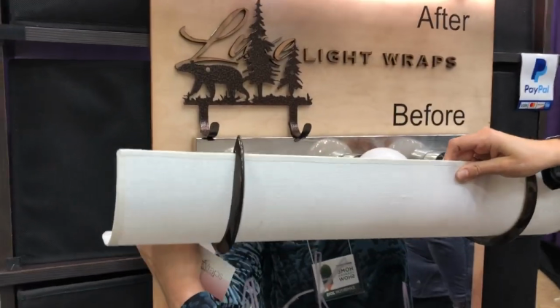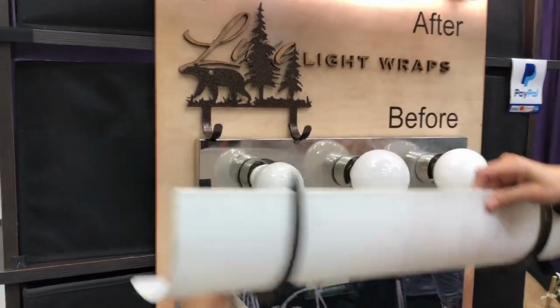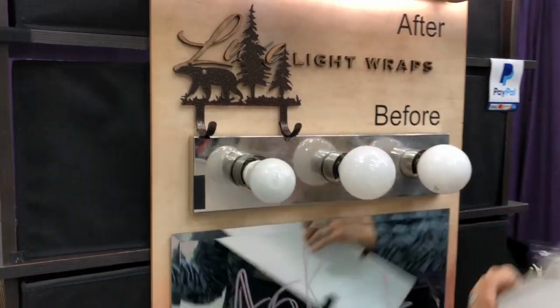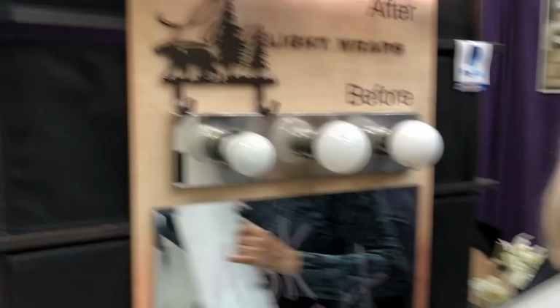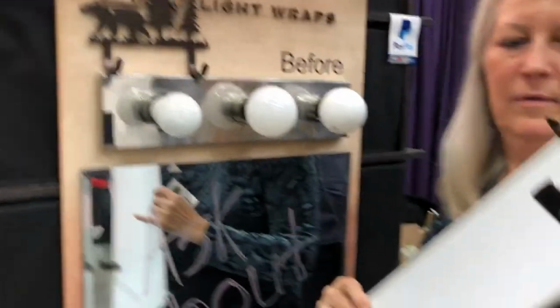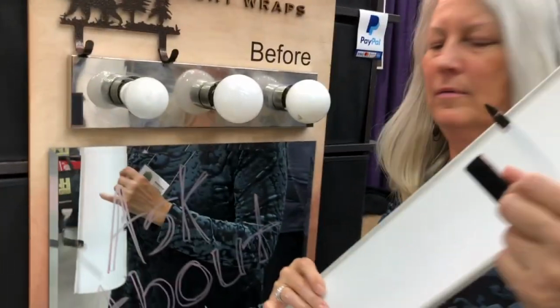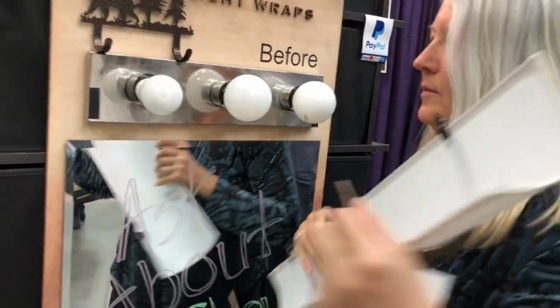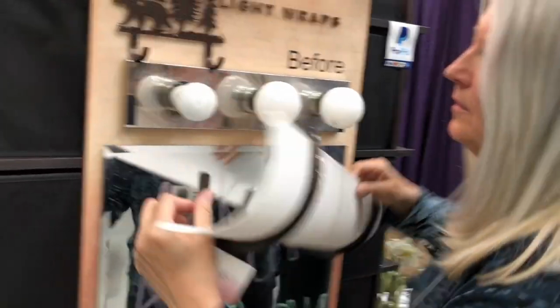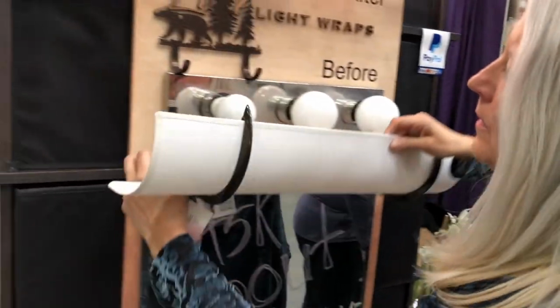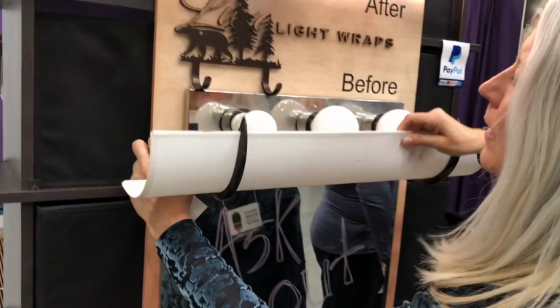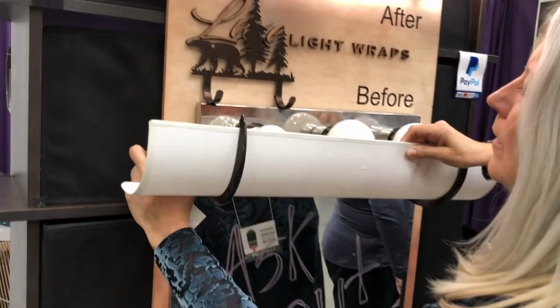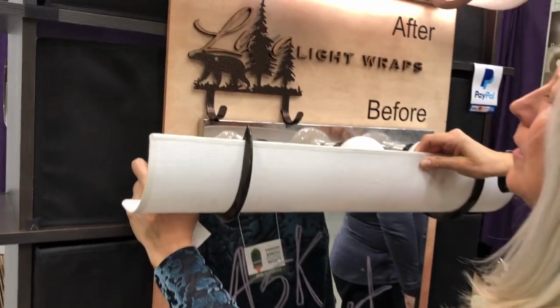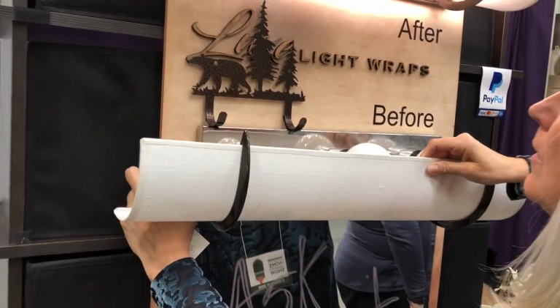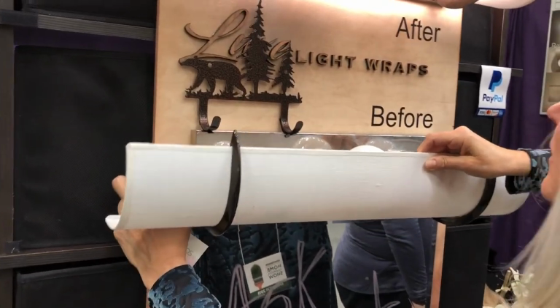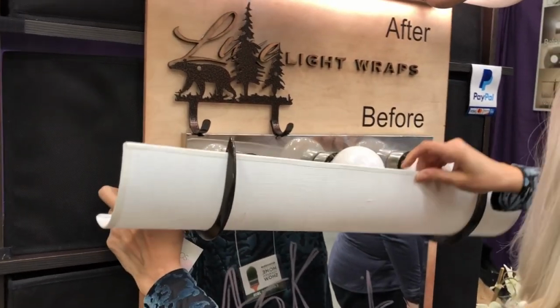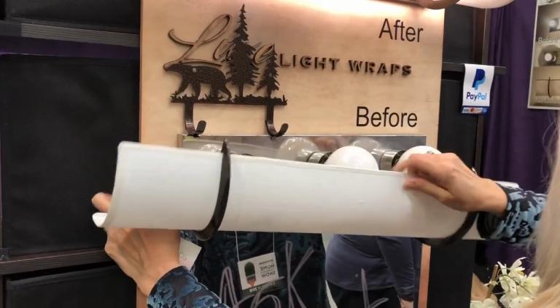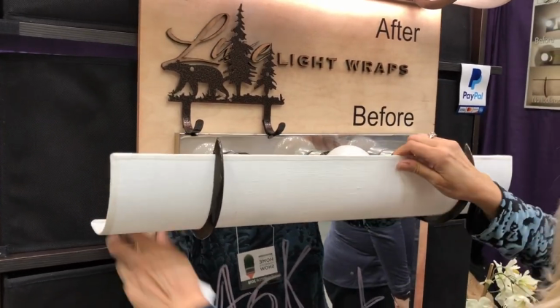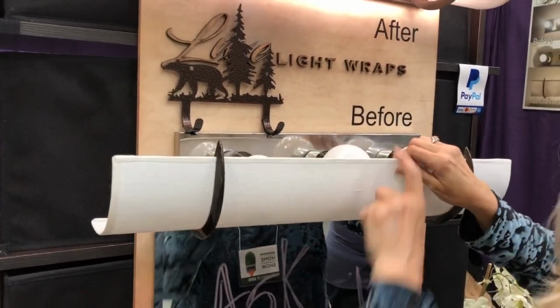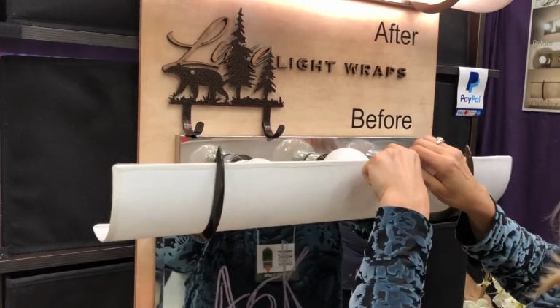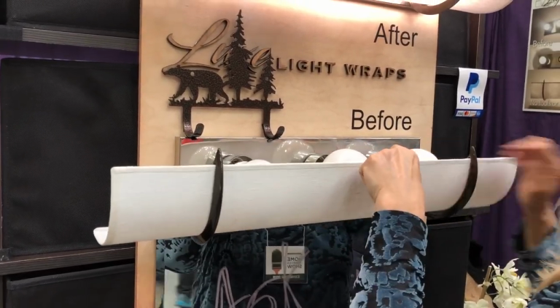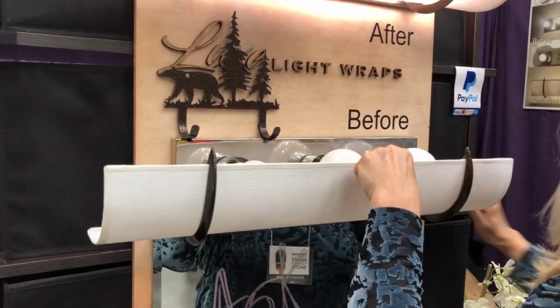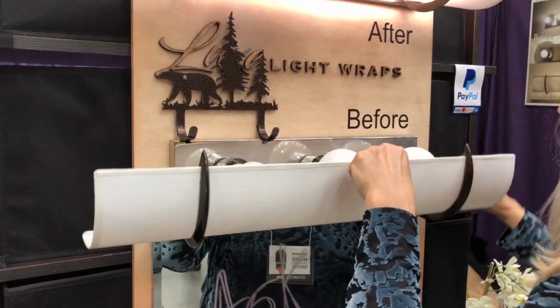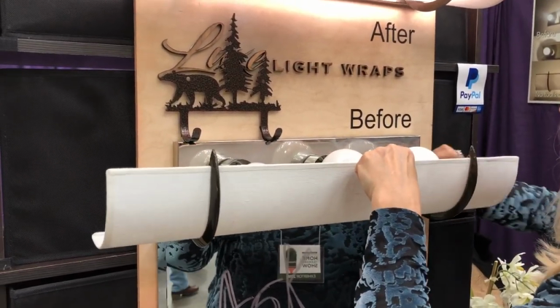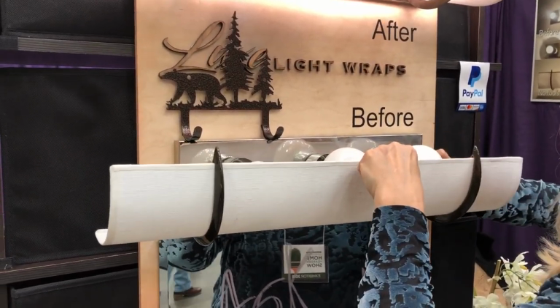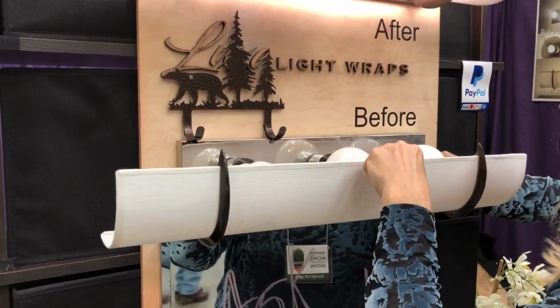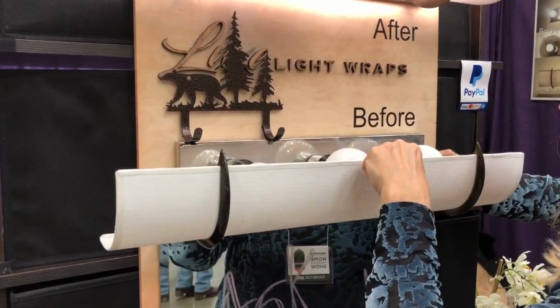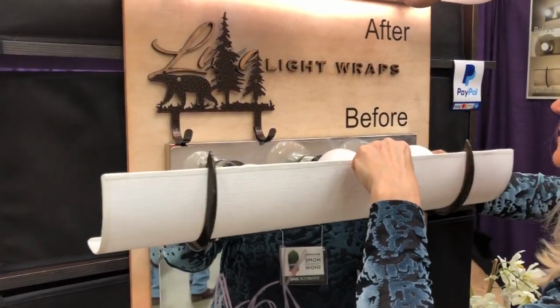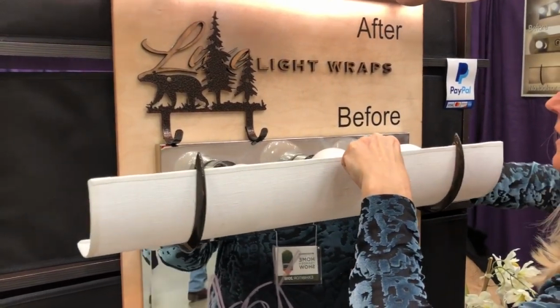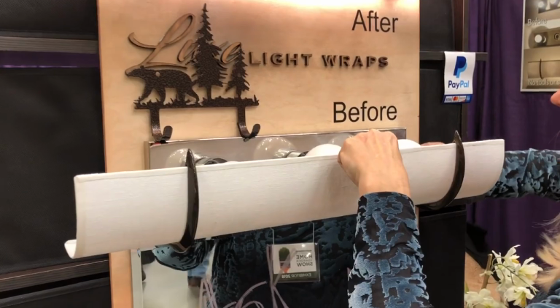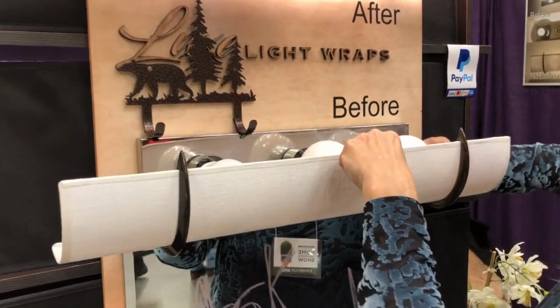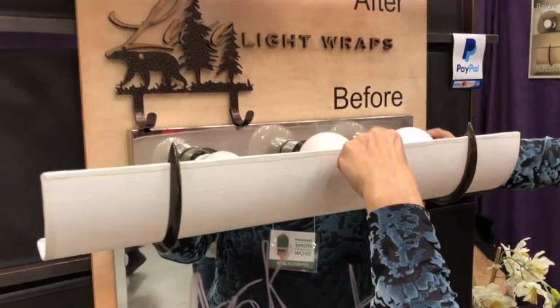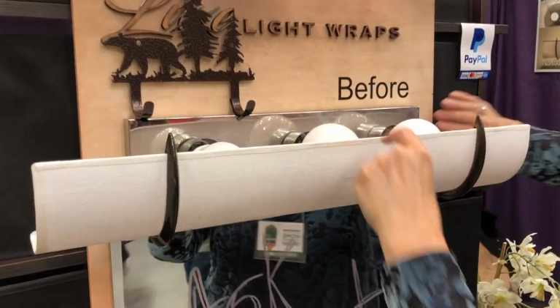Quickly, simple — you've got the two little spots there, the attachment tape spots, and you just put it on. Adjust and you're done.